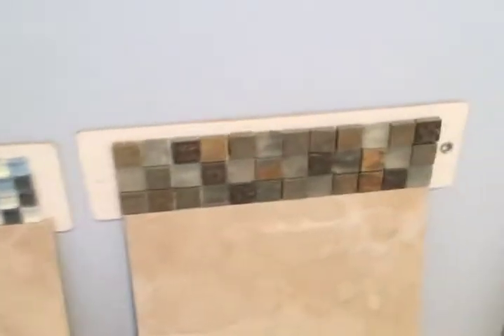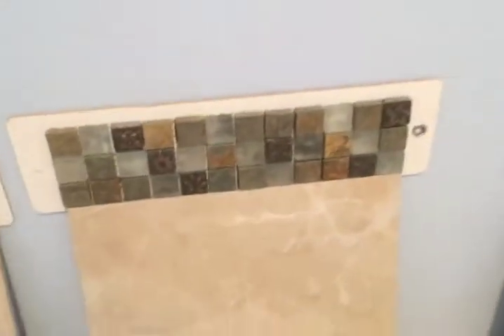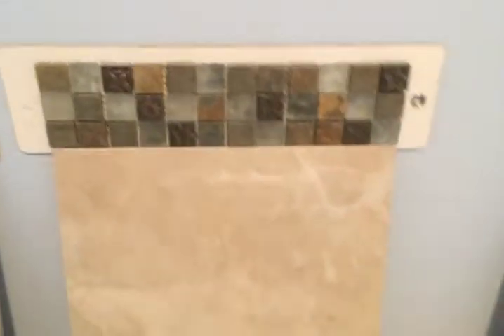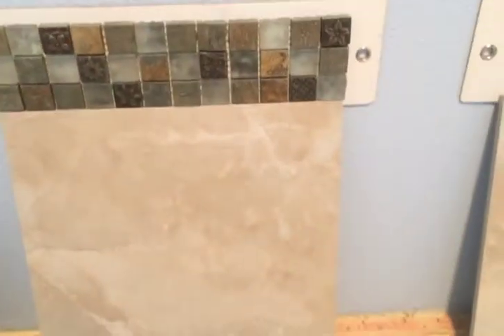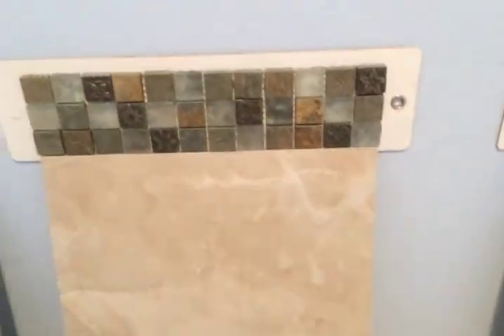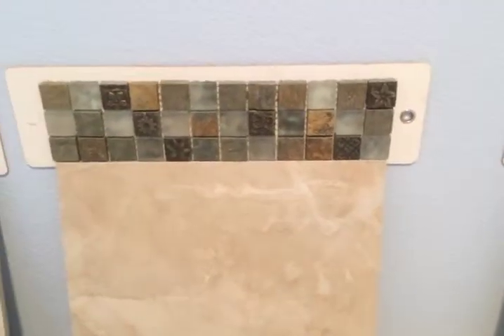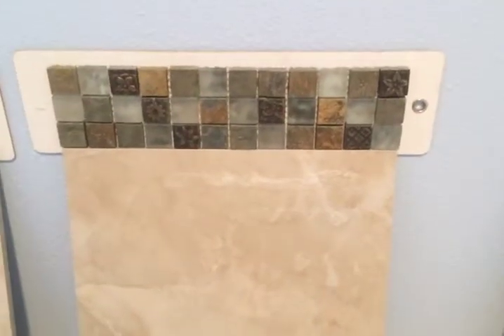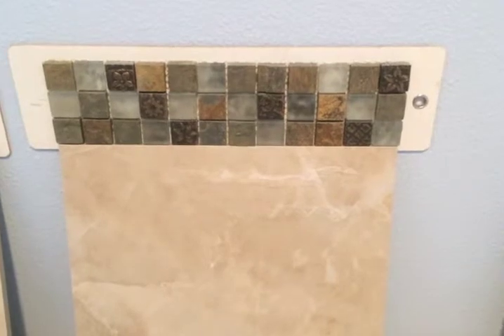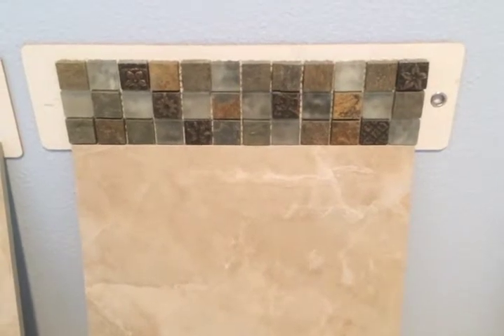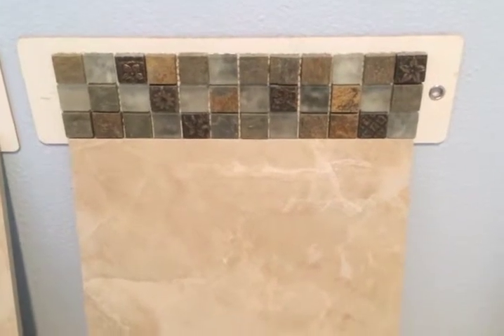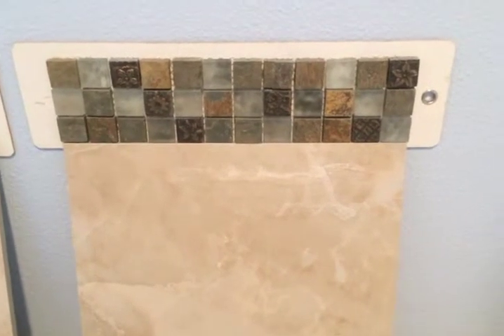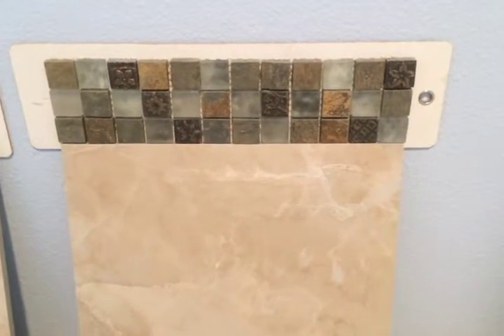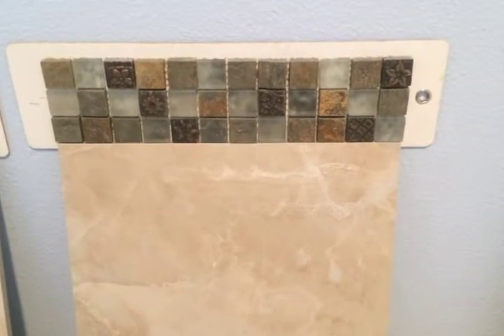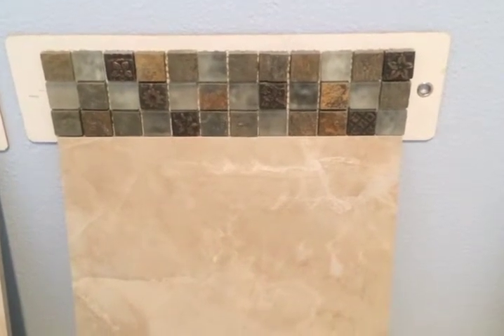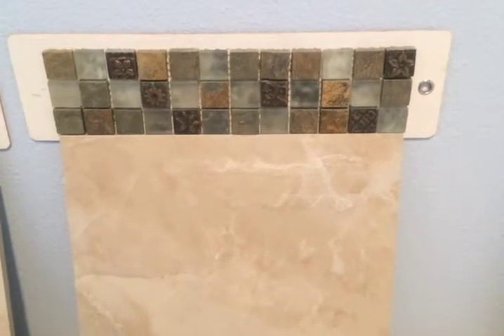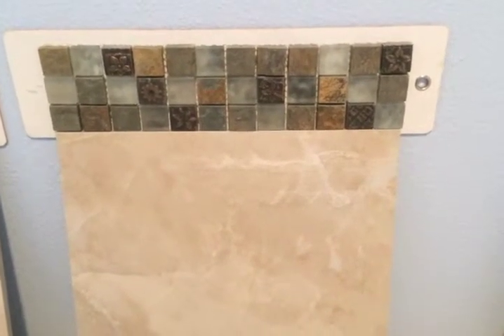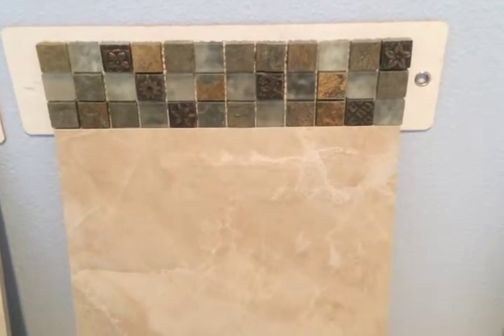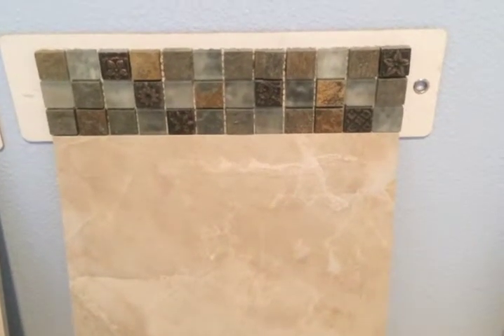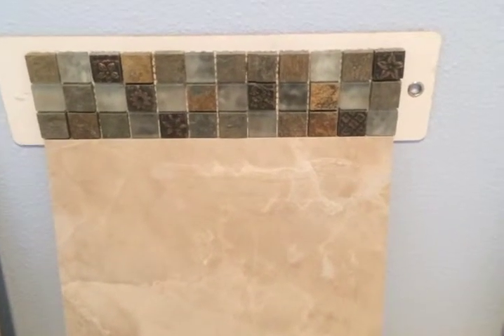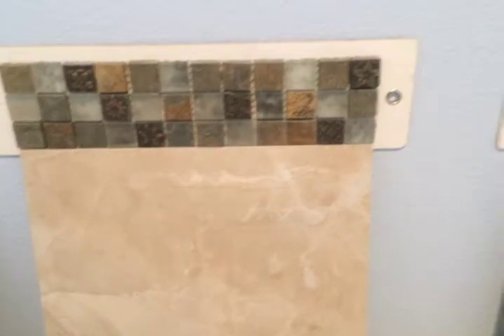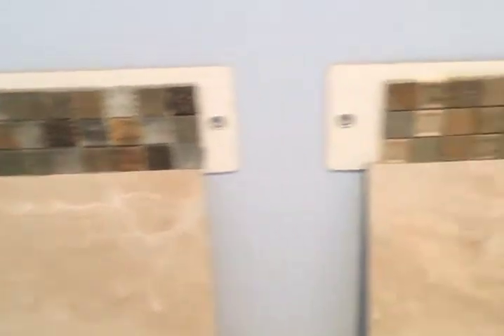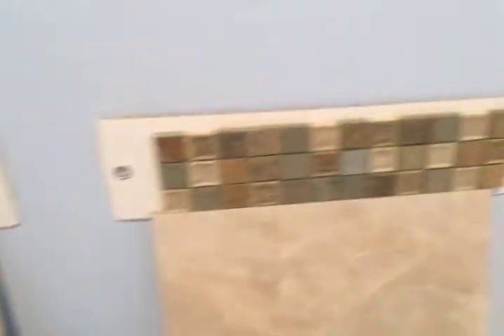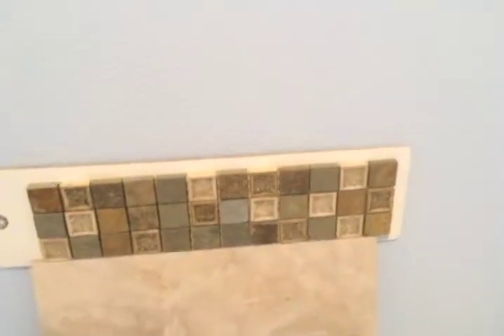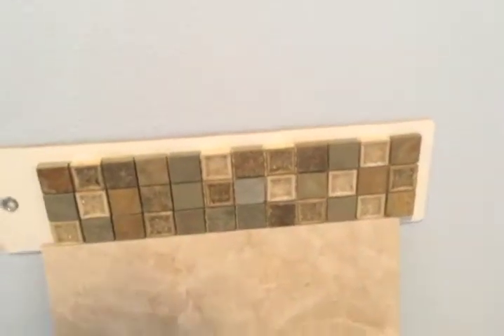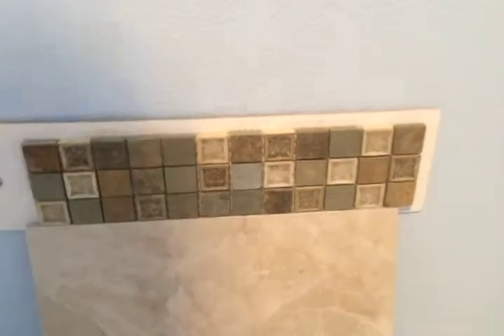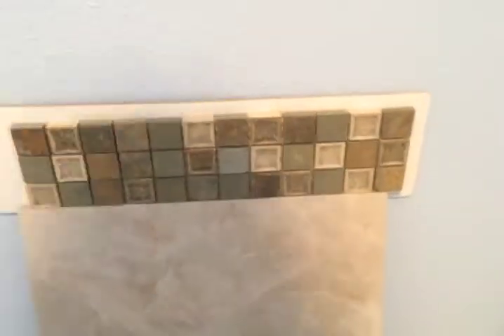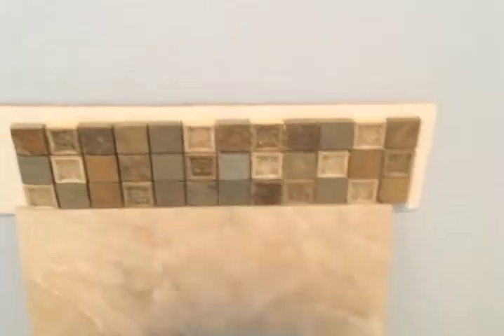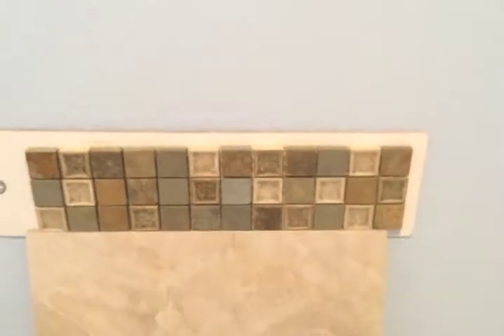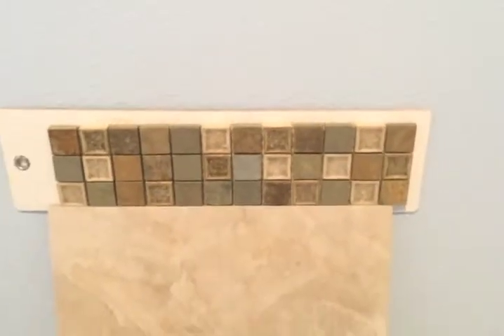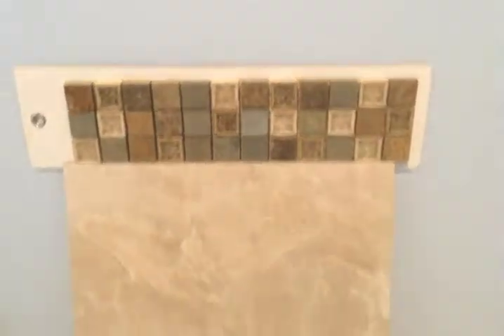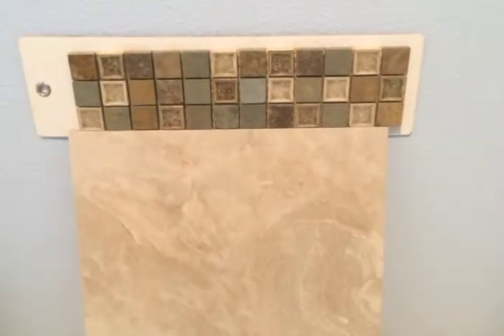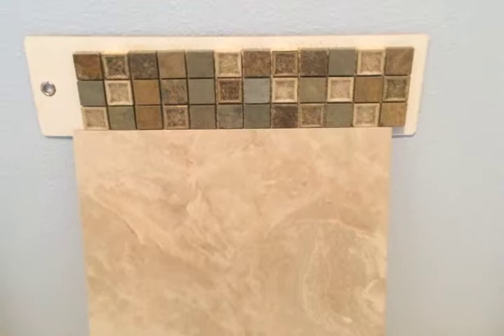The next one, which is number four, is kind of pretty. It goes with the brown tile, but not as good as the next one, which seems a little more in line with the tile. It brings out the browns.